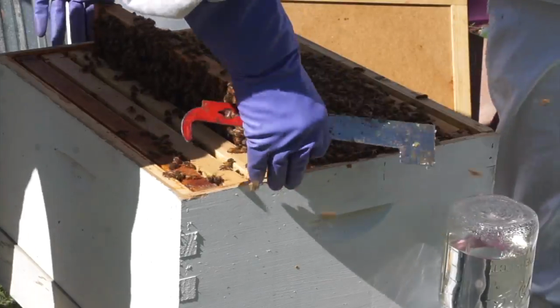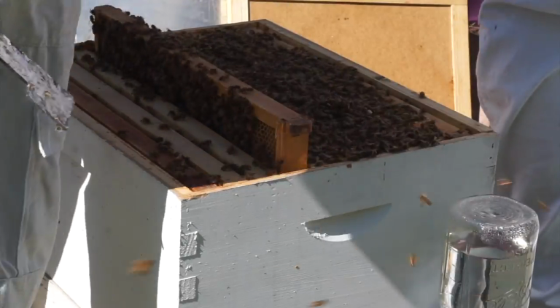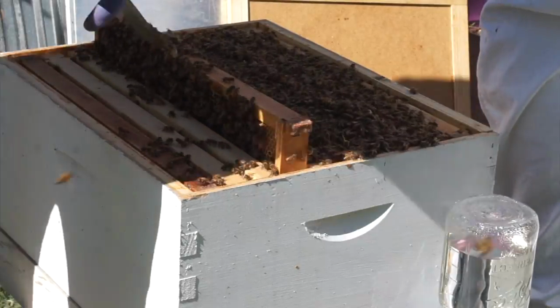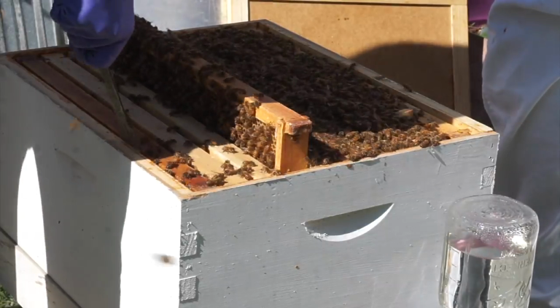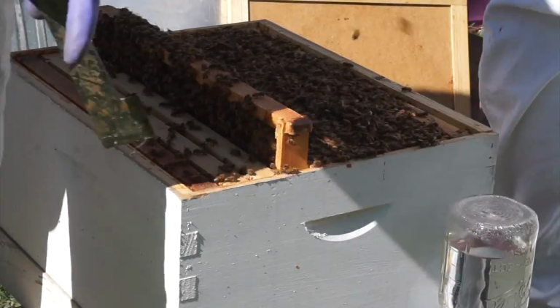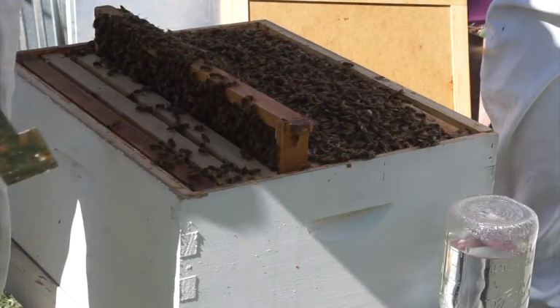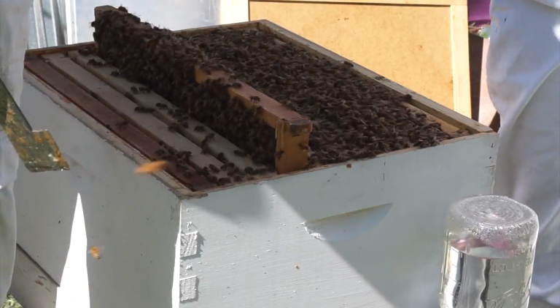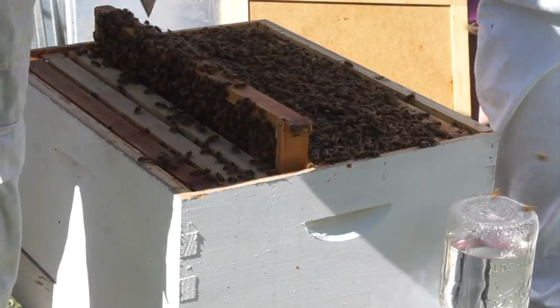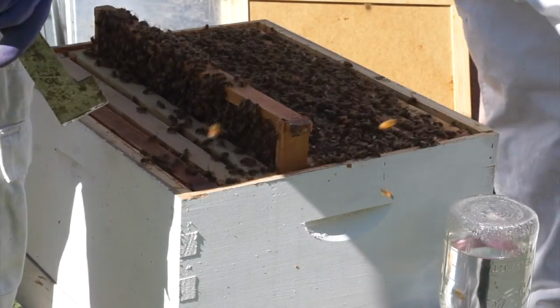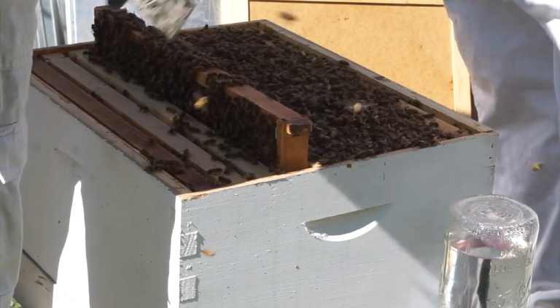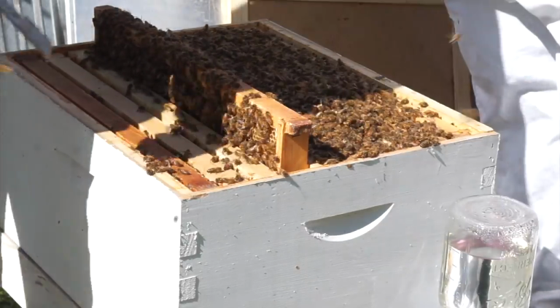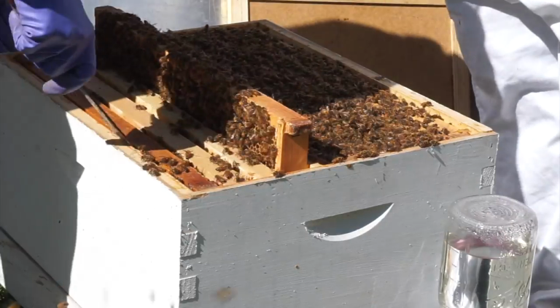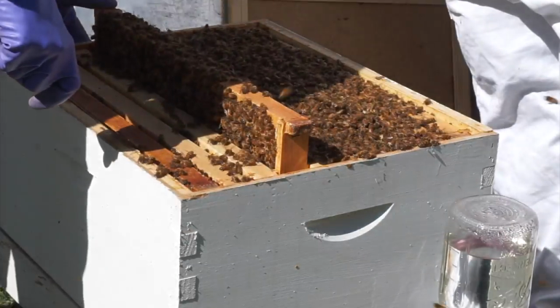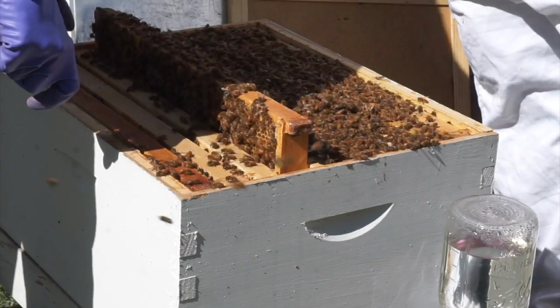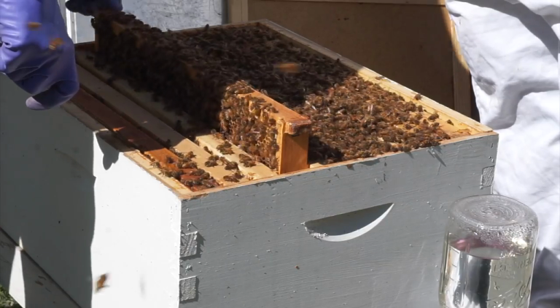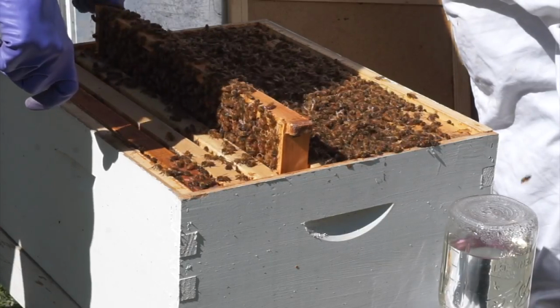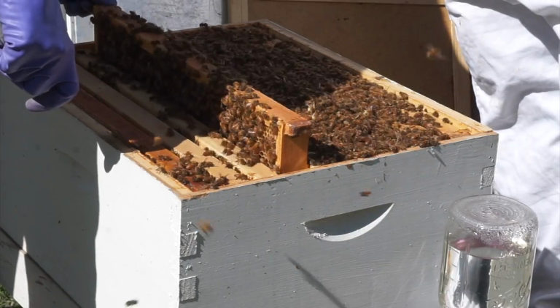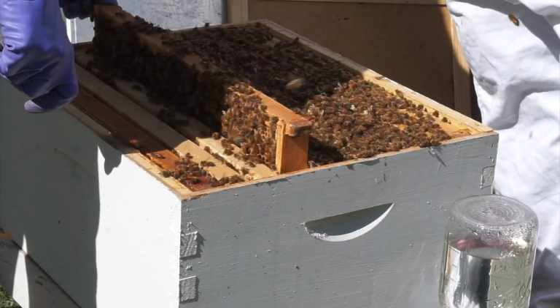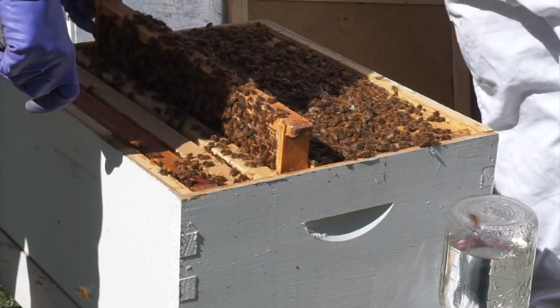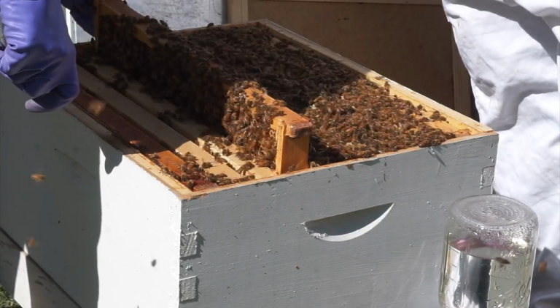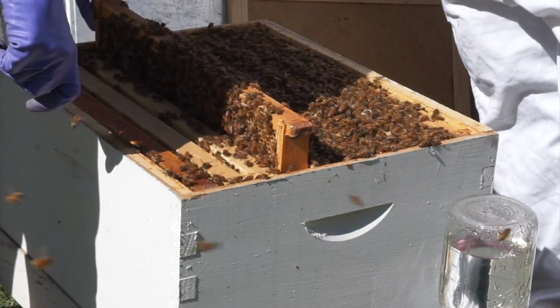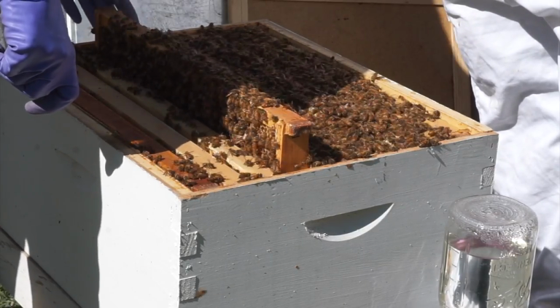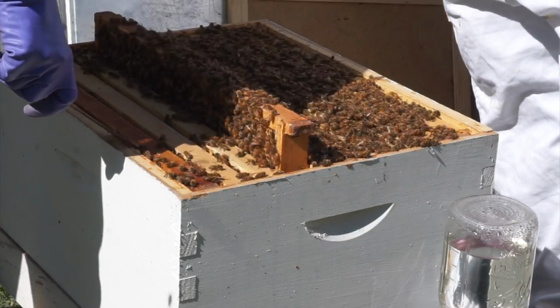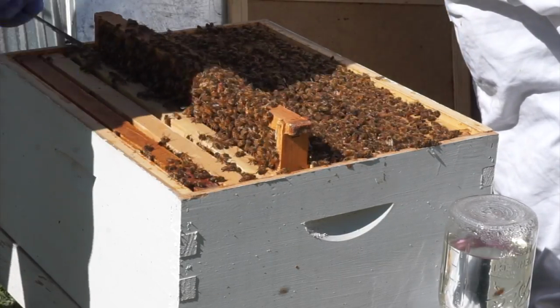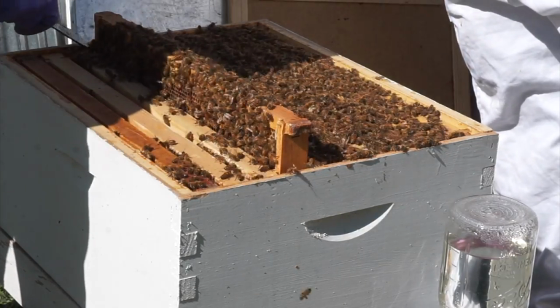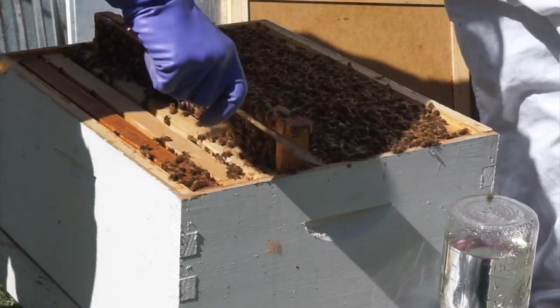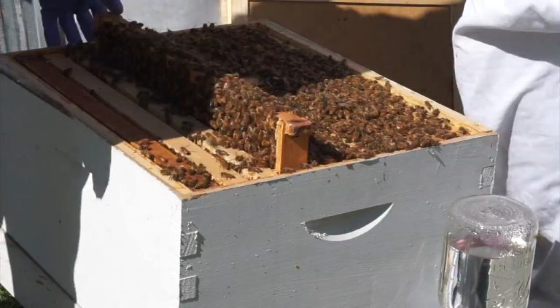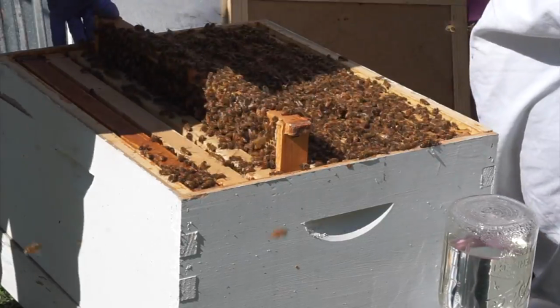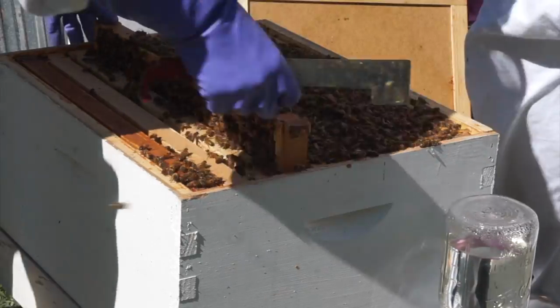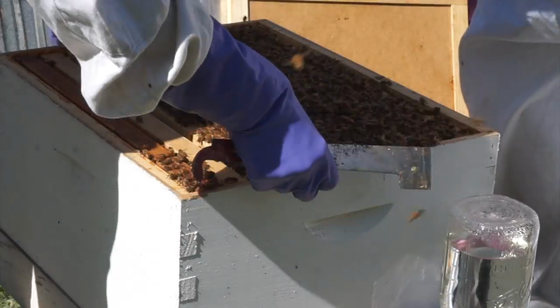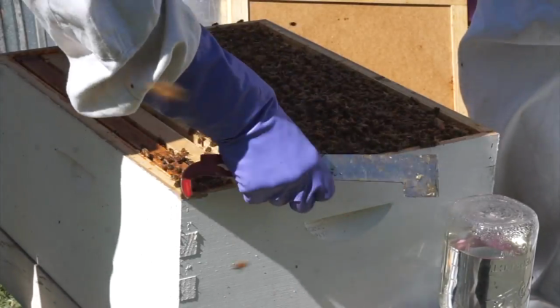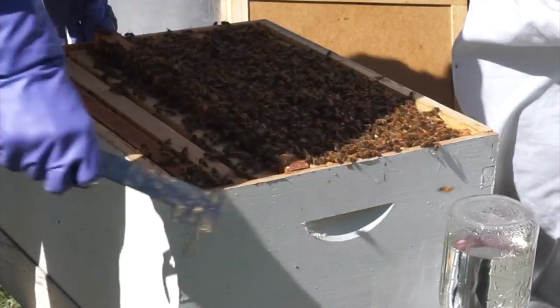We had taken that frame out so we could see, and now we're going to gently slide that back in. Look at those little guys out there. When it's on fast forward, they just look like they're boiling, don't they?